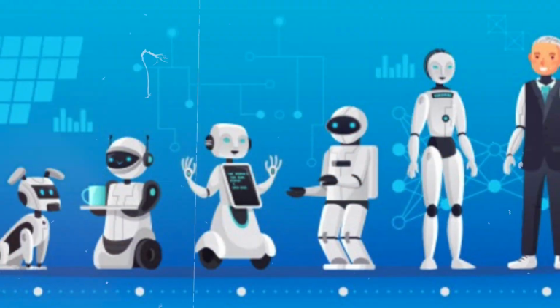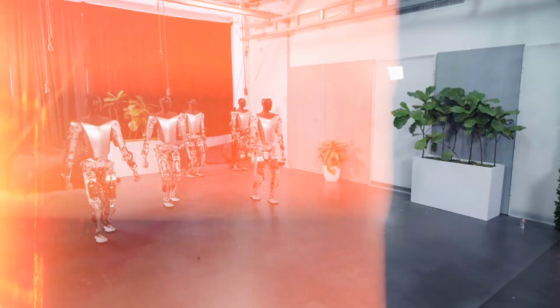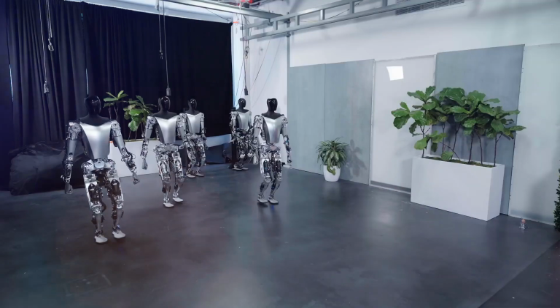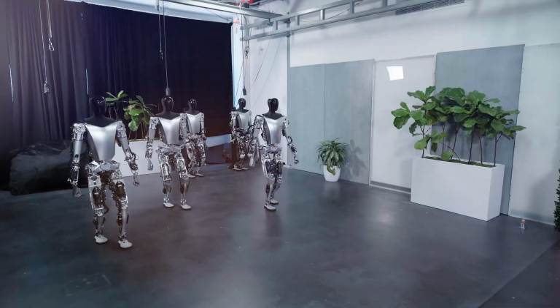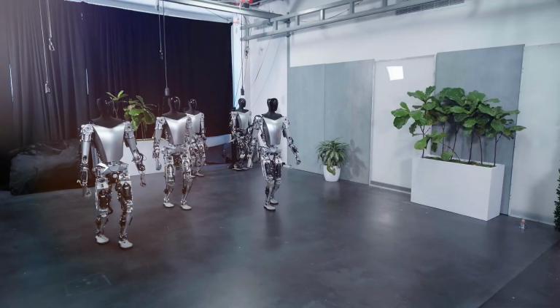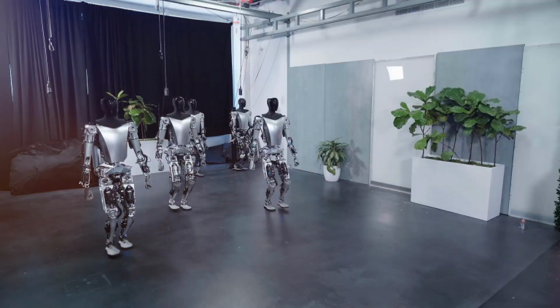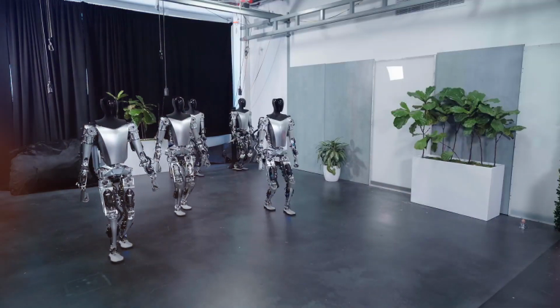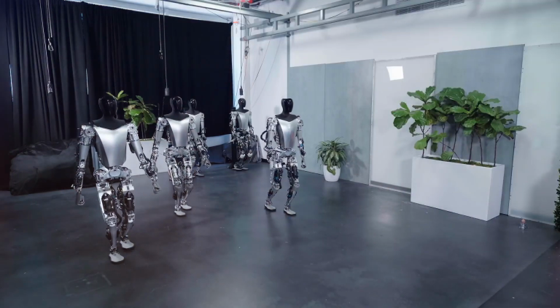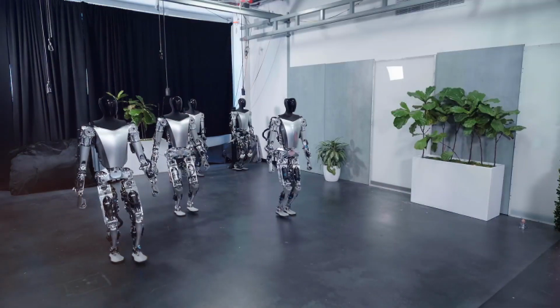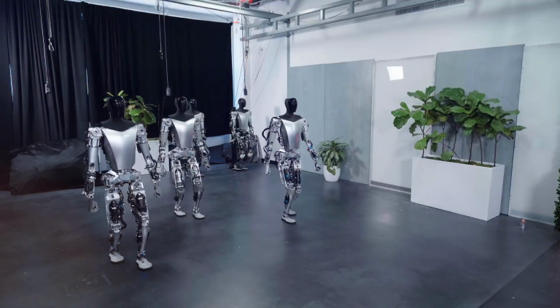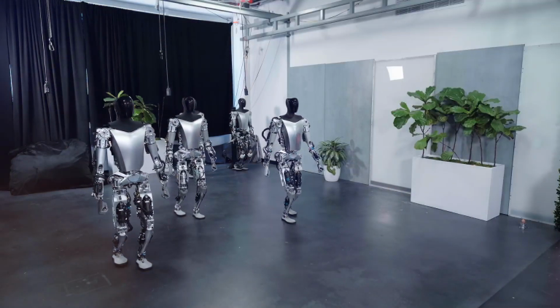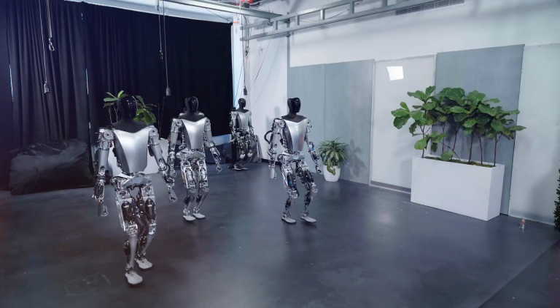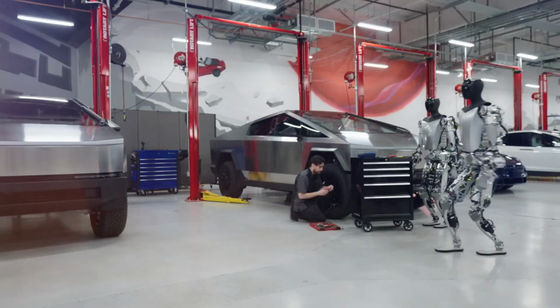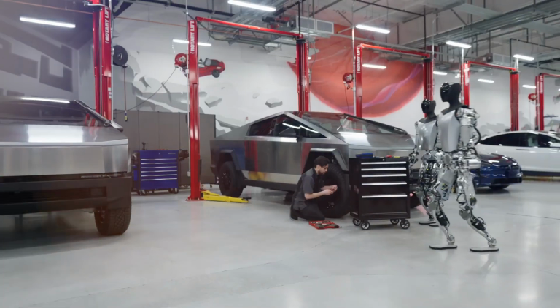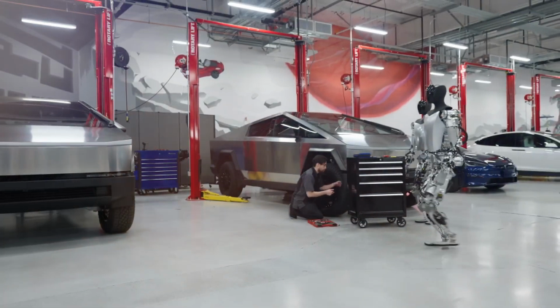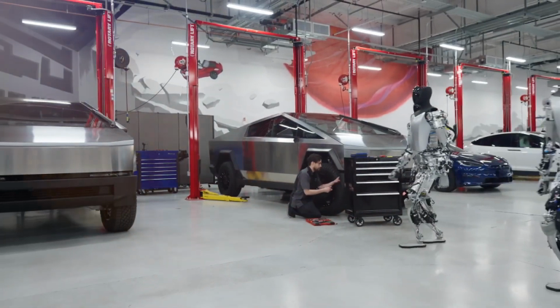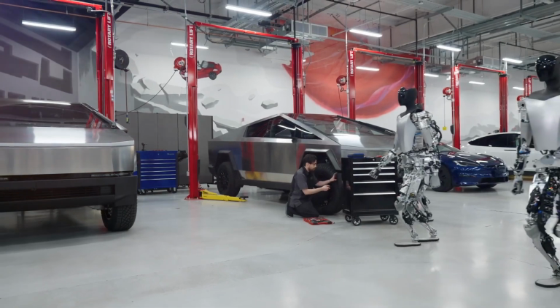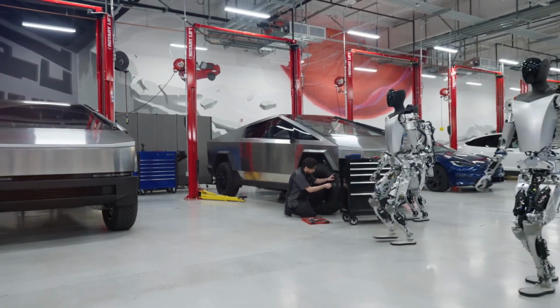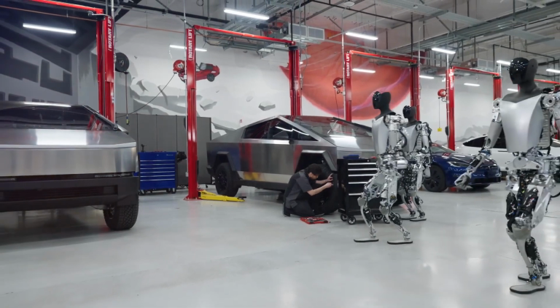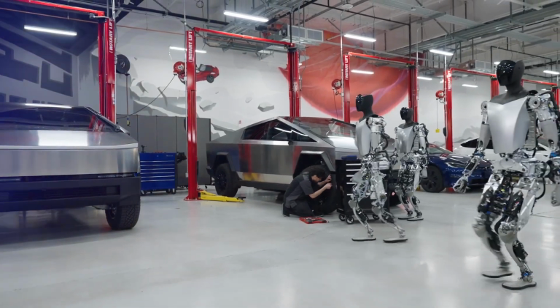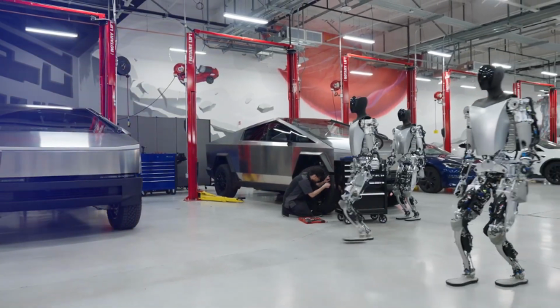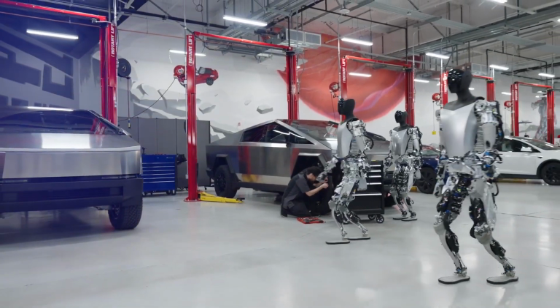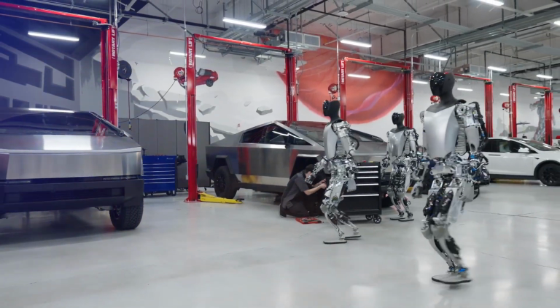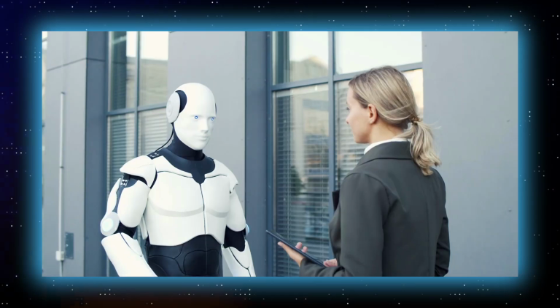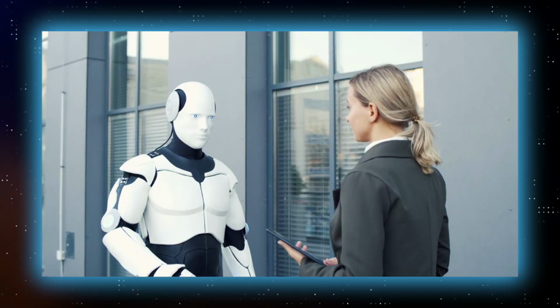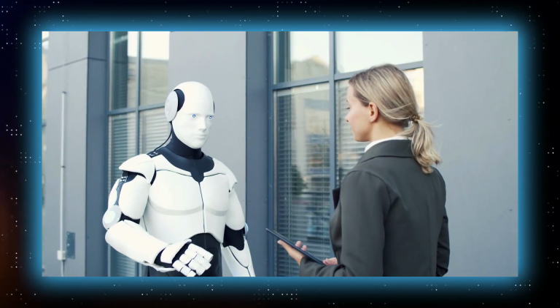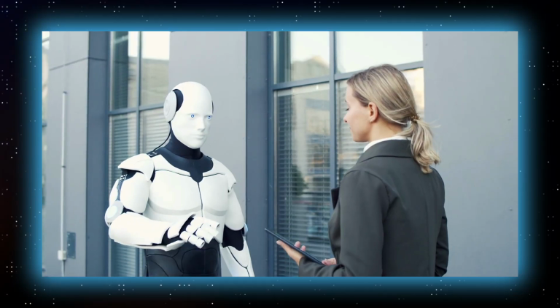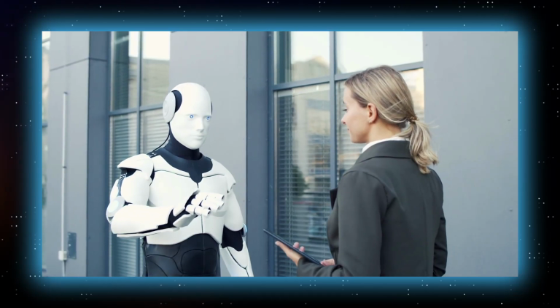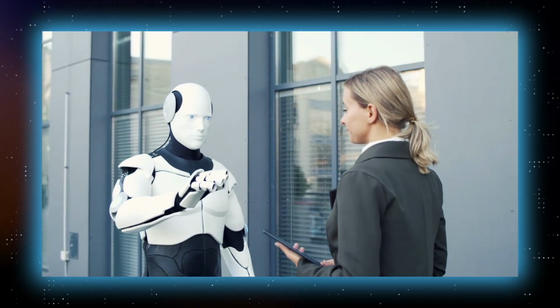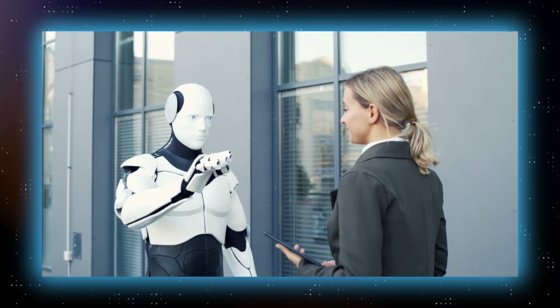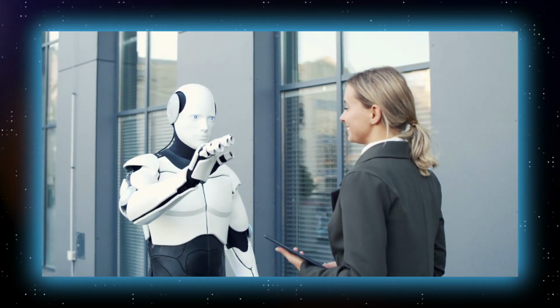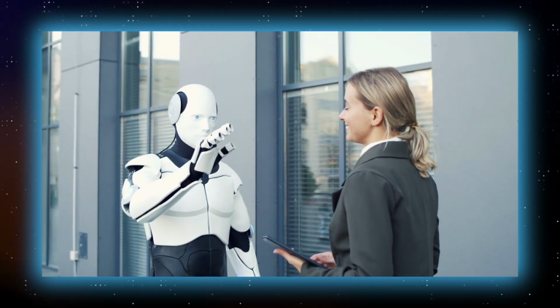This groundbreaking development is more than just a technological leap. It's a game-changer that holds the potential to reshape the way we interact with robots and the capabilities they possess.